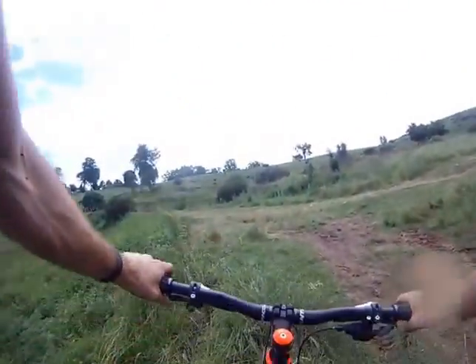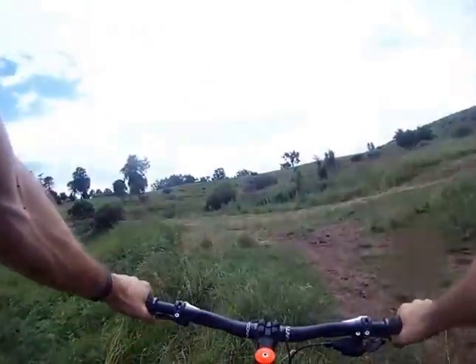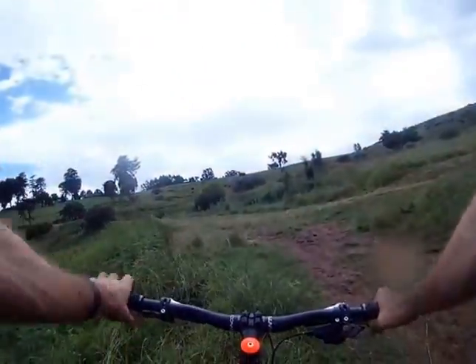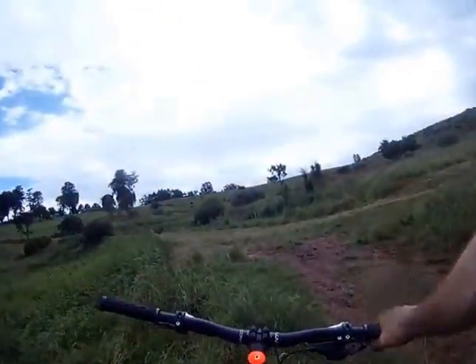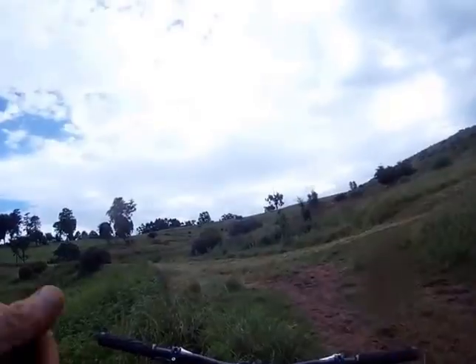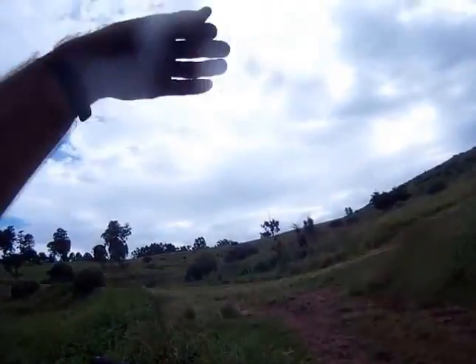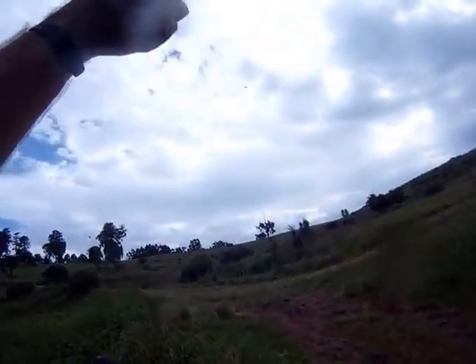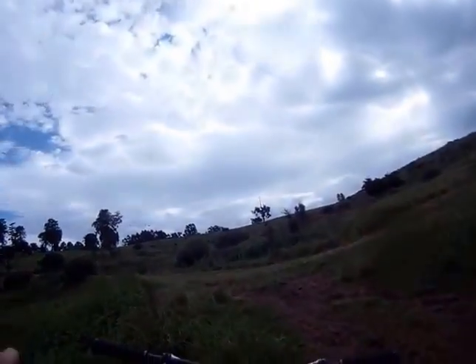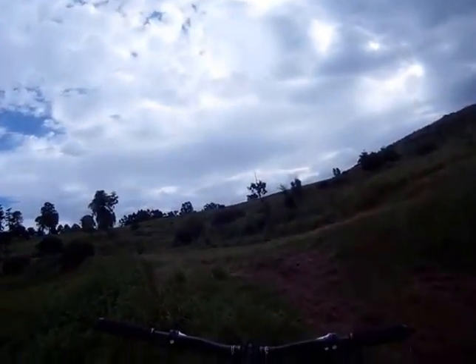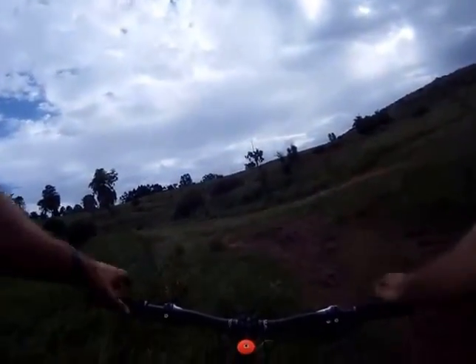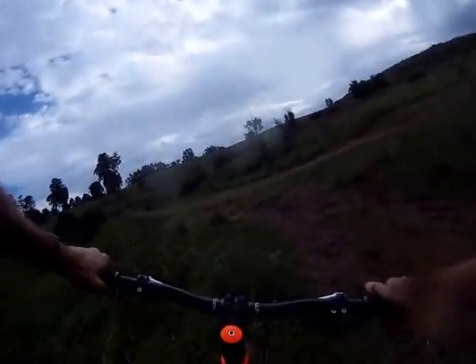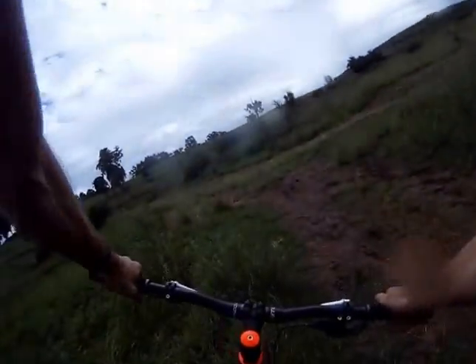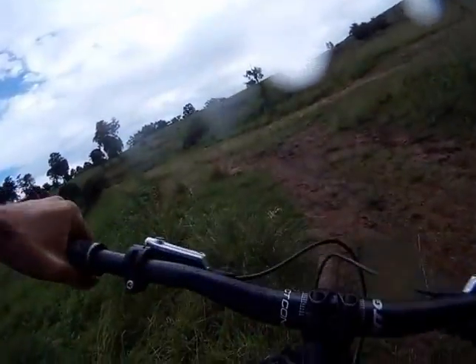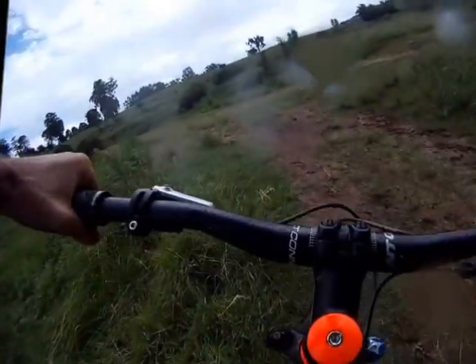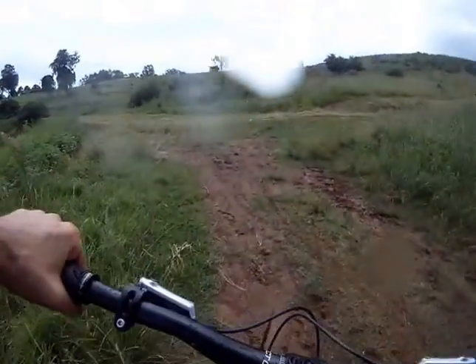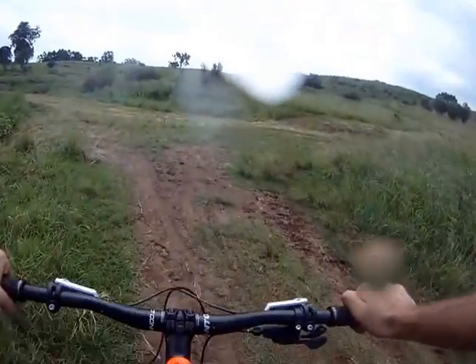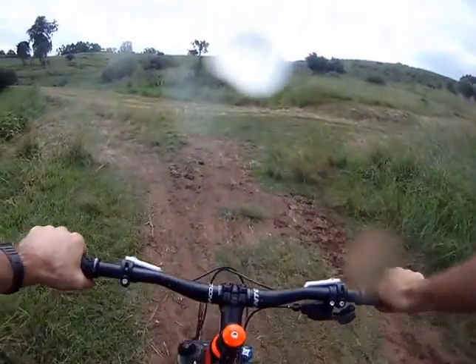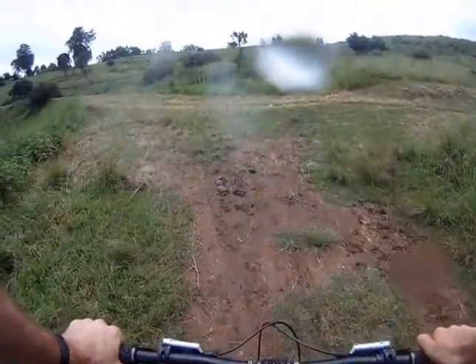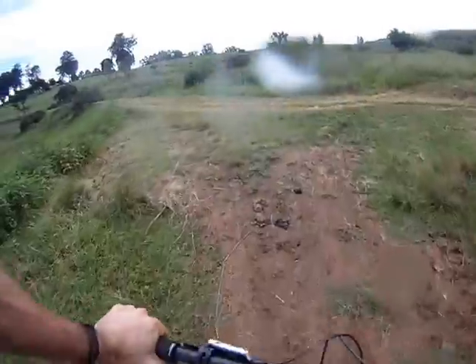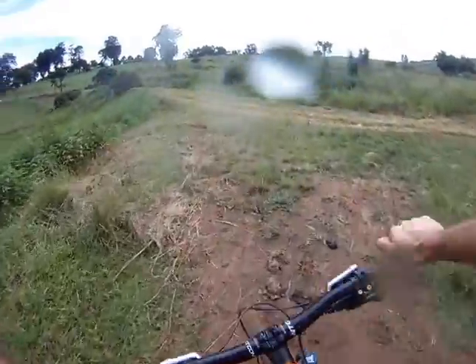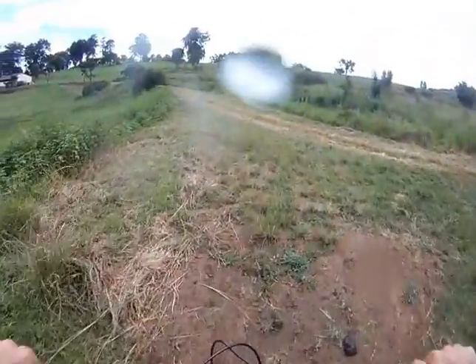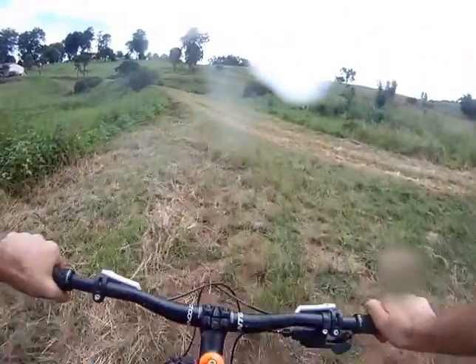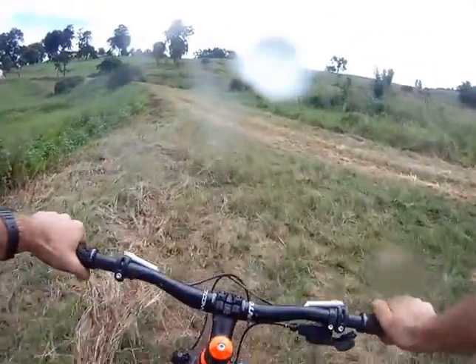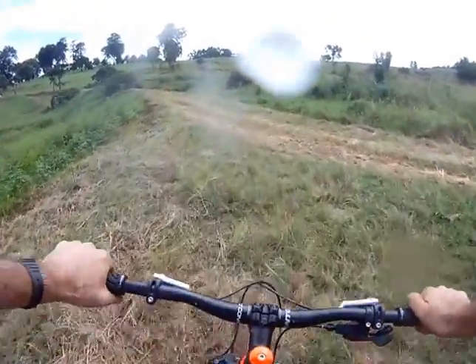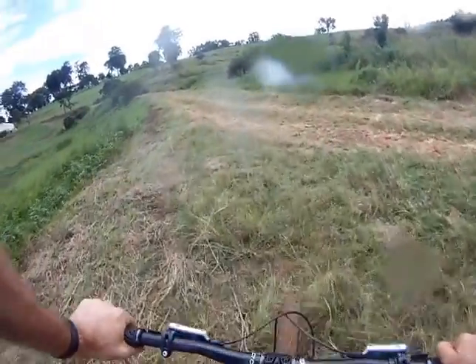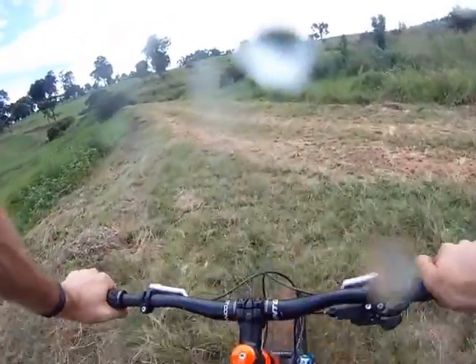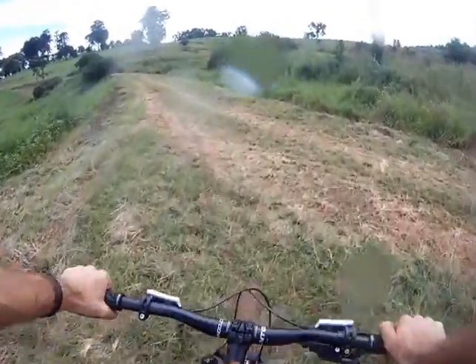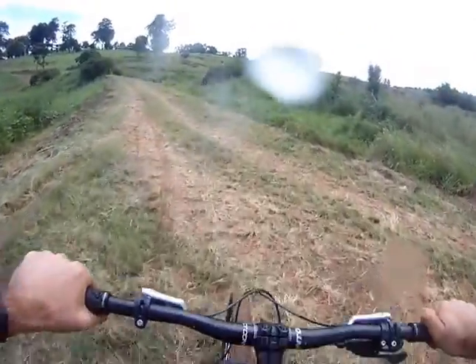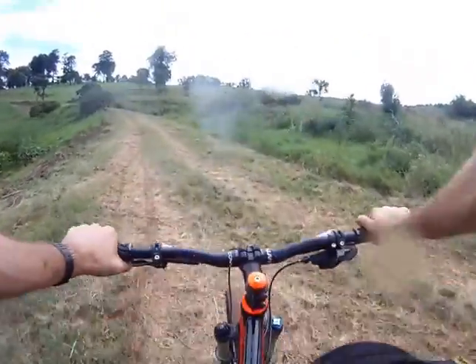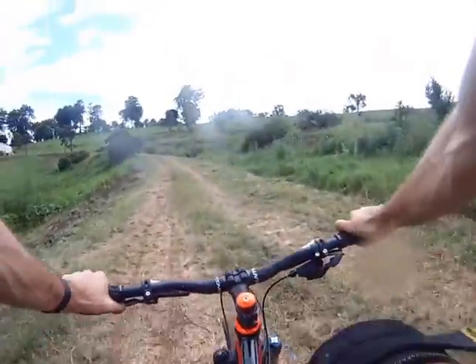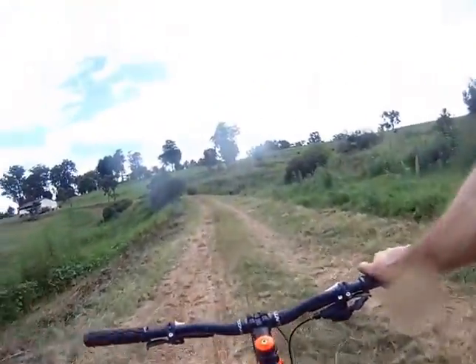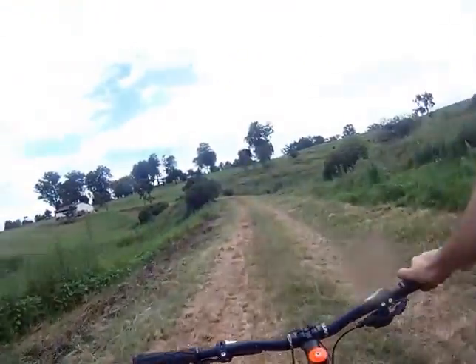All right, that was Stage Two of the KZN Mountain Biking Enduro — the second event in the series, brought to you by NMI DSM. Thanks for watching, have fun, see you on the day.